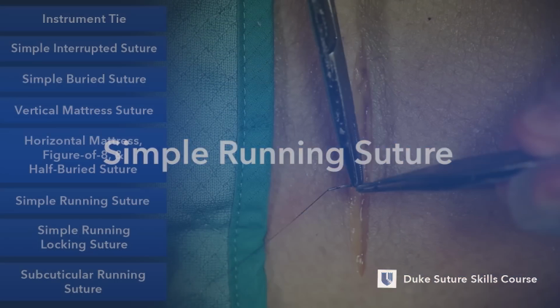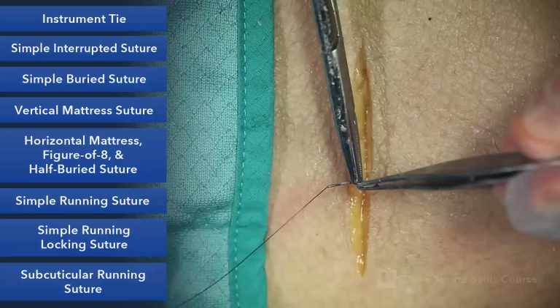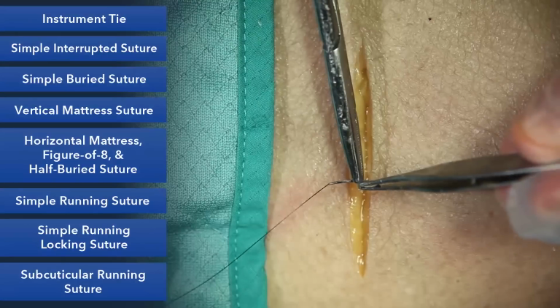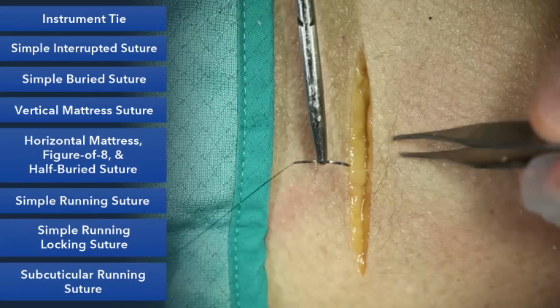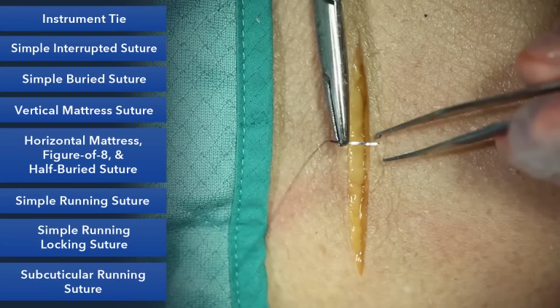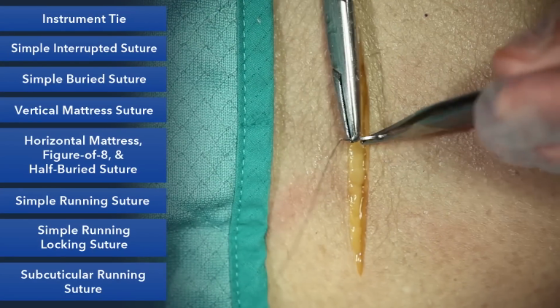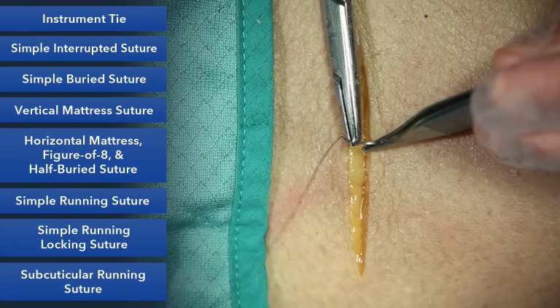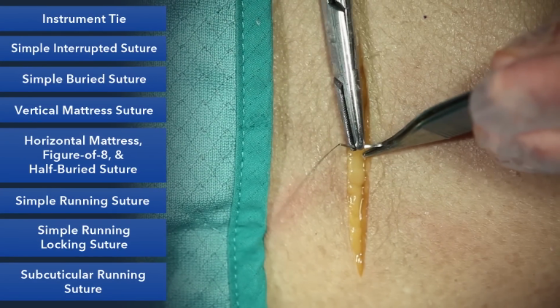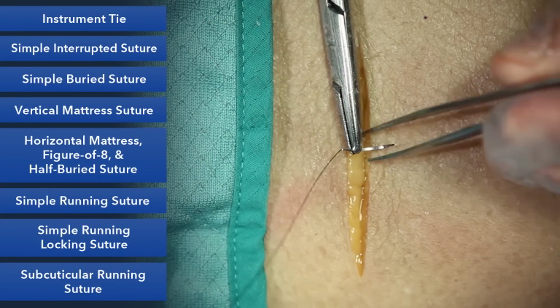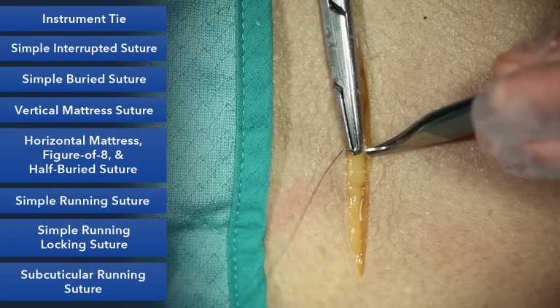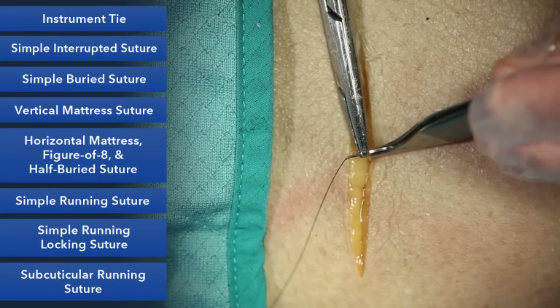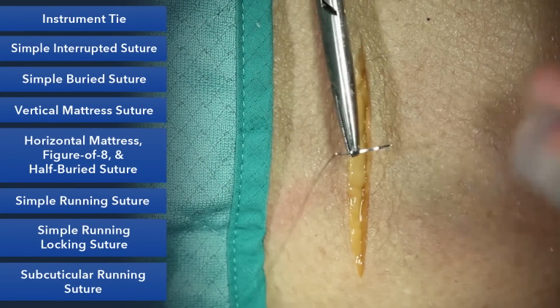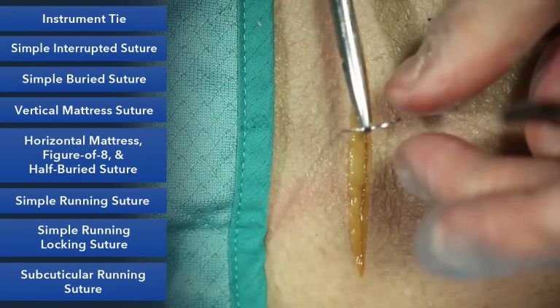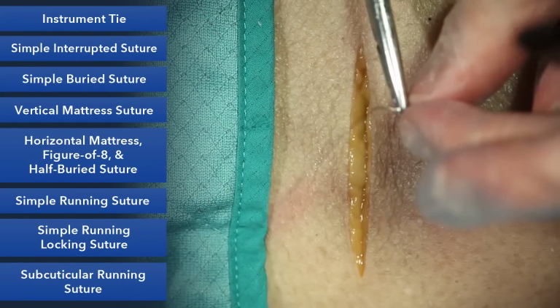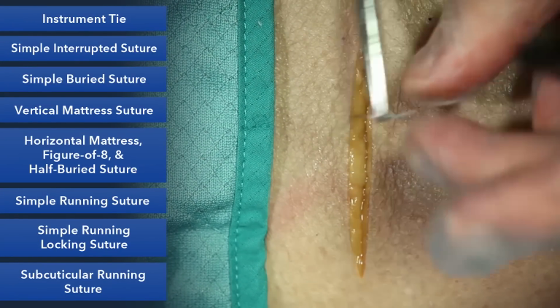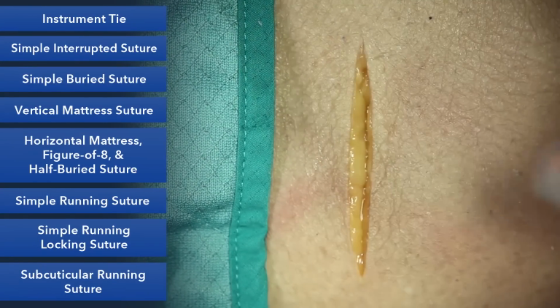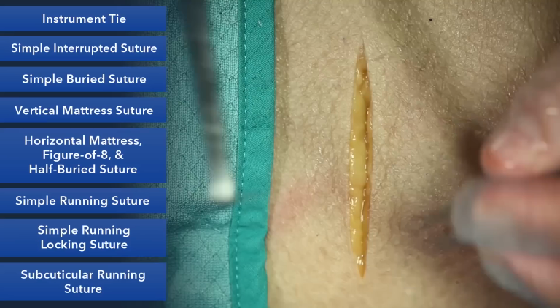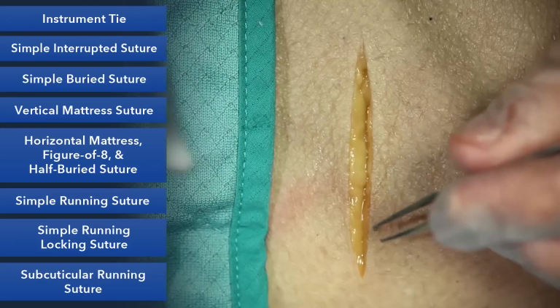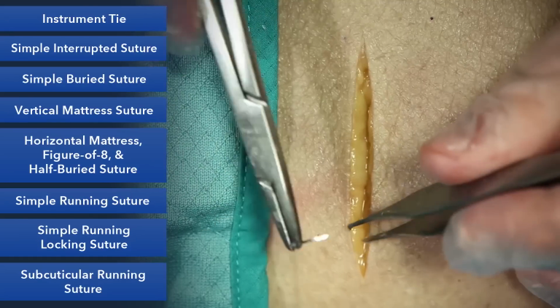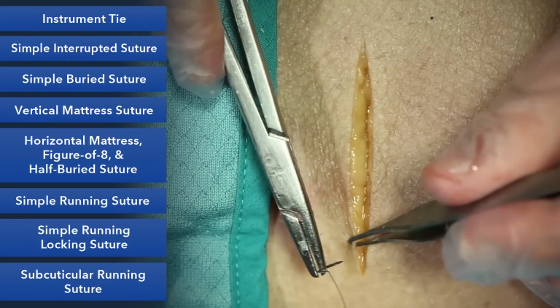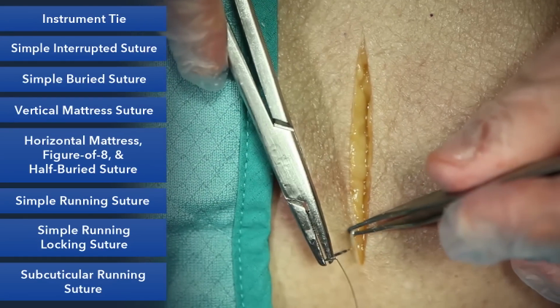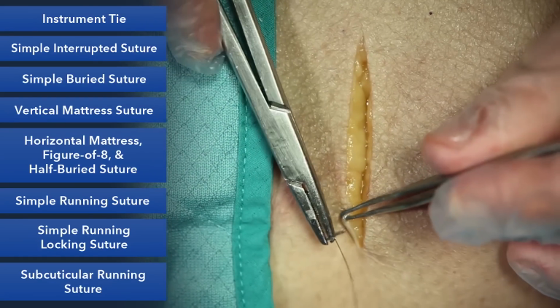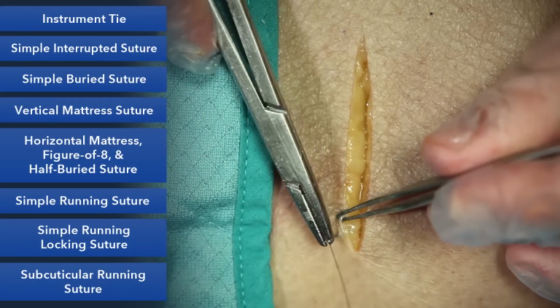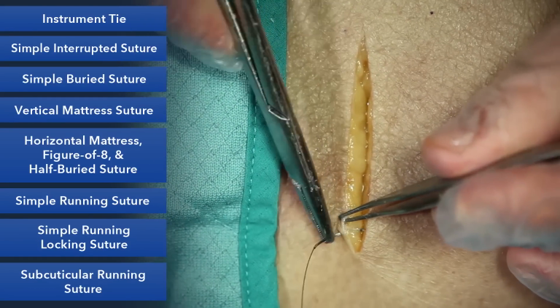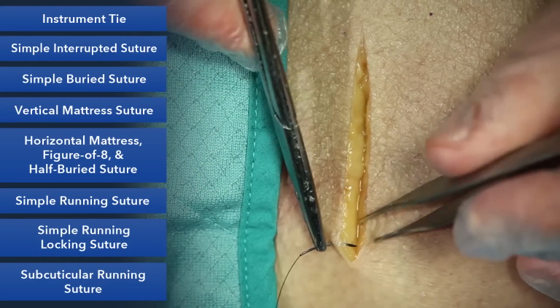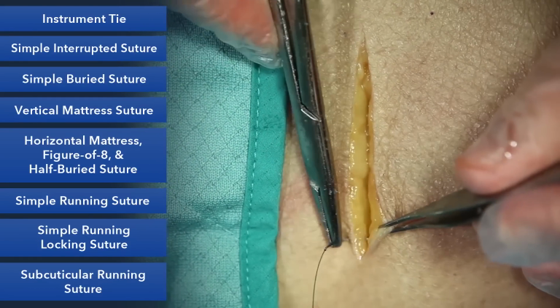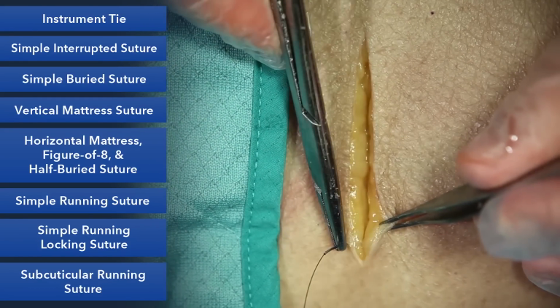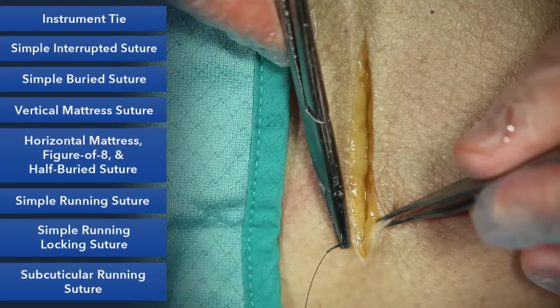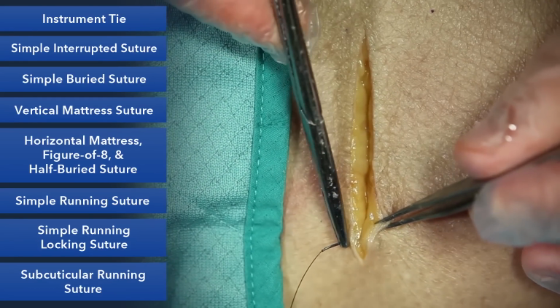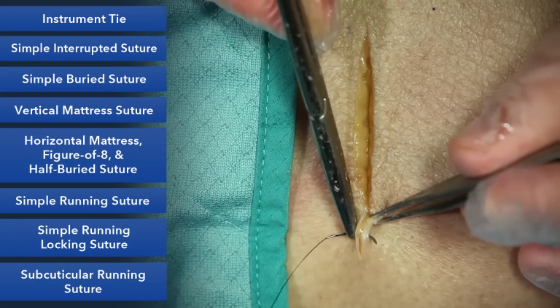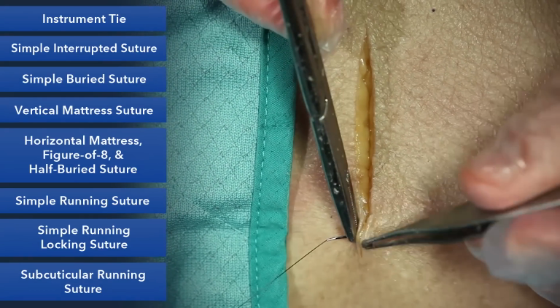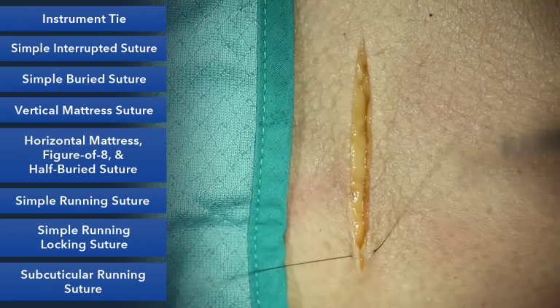Our next stitch is a simple running suture. This will be the most common suture you'll use to close incisions. It's a simple suture. So again, 90 degrees and 90 degrees, same bites on both sides.